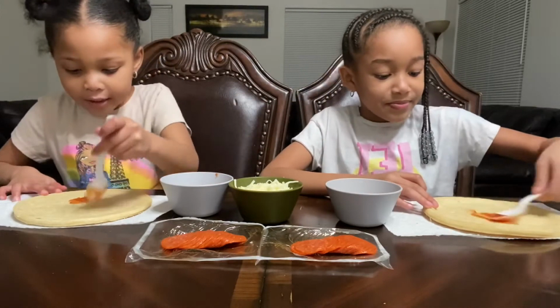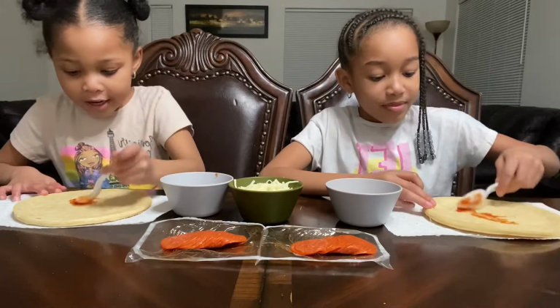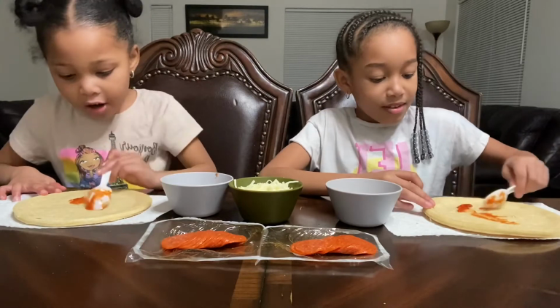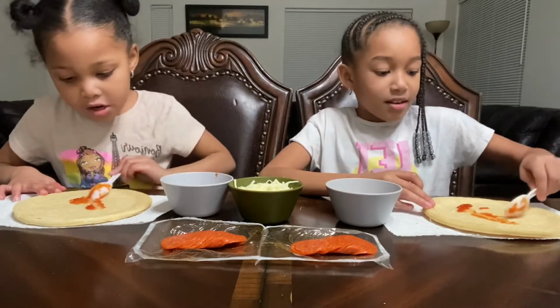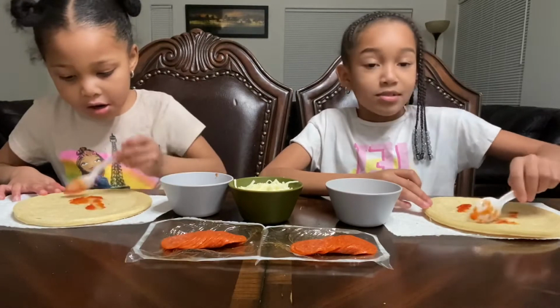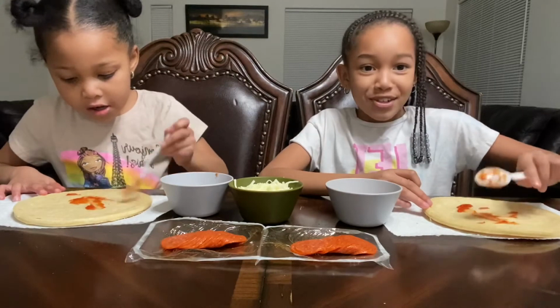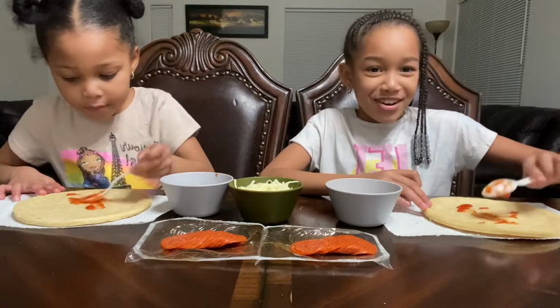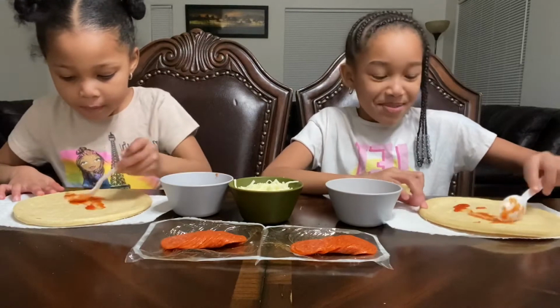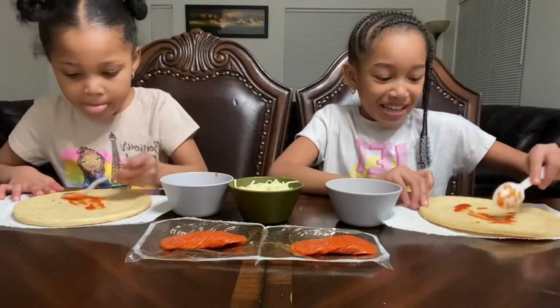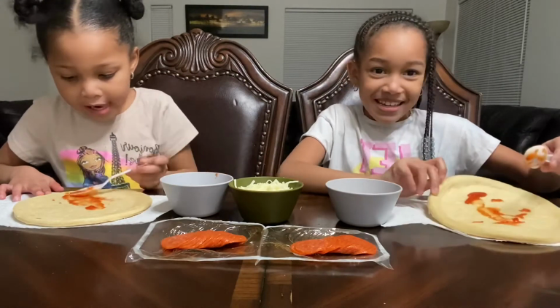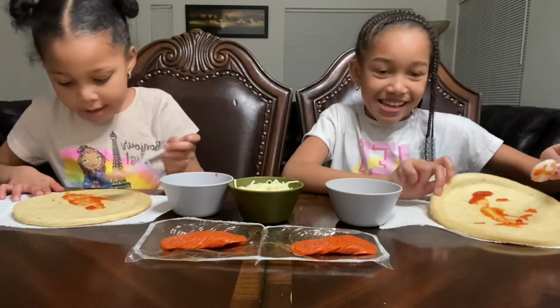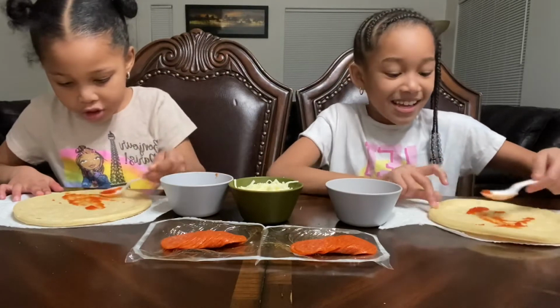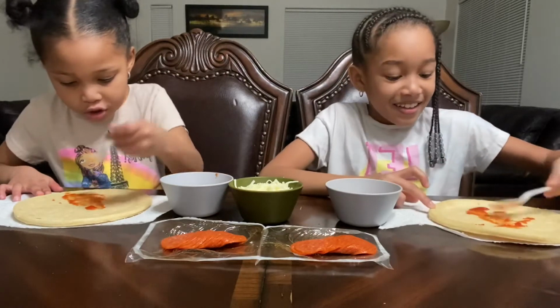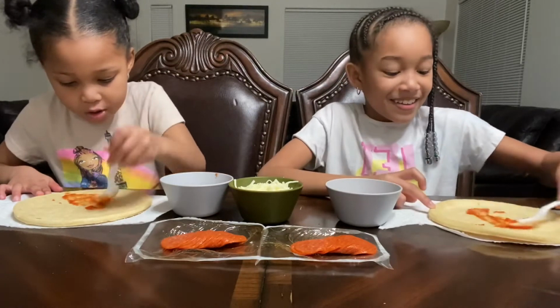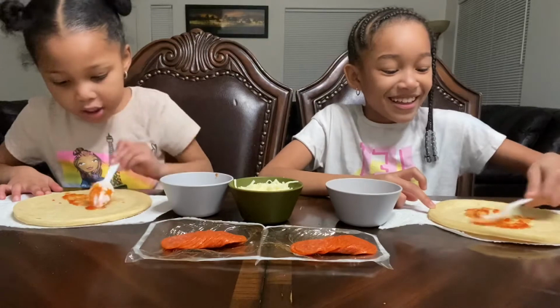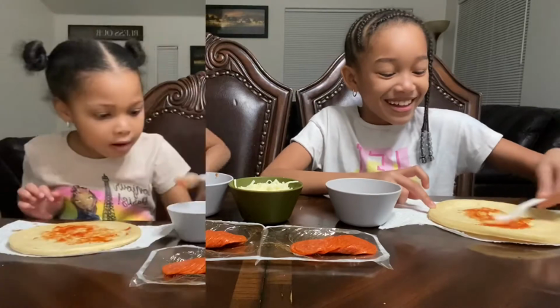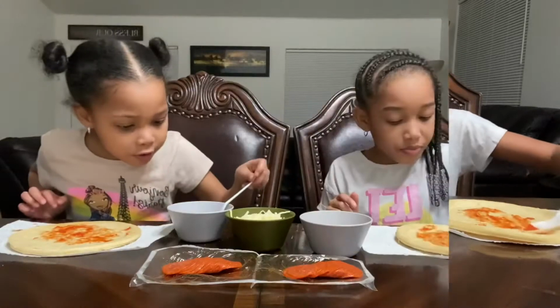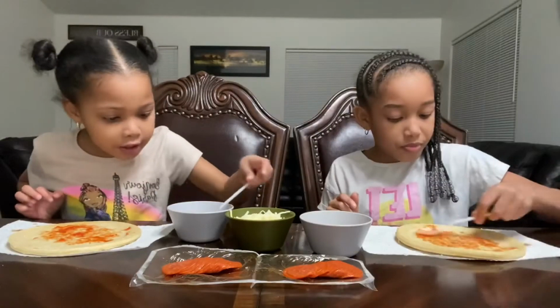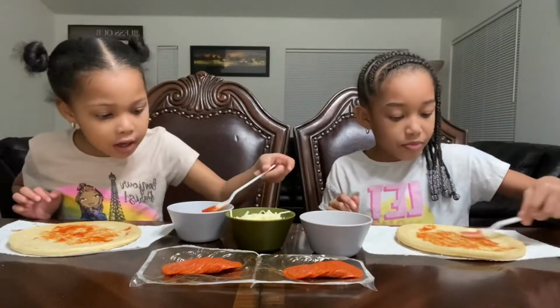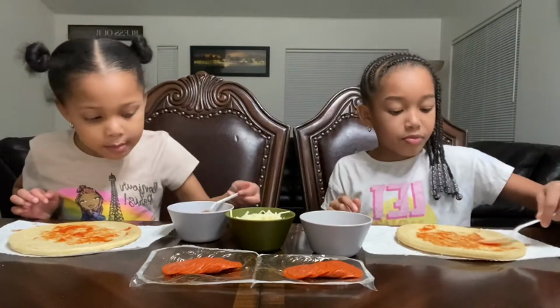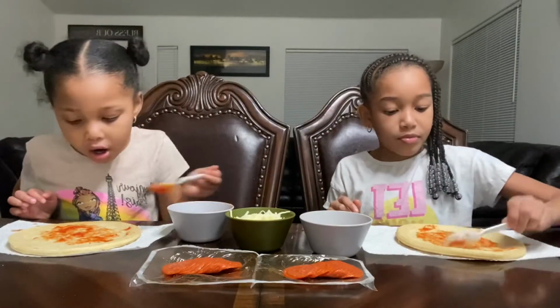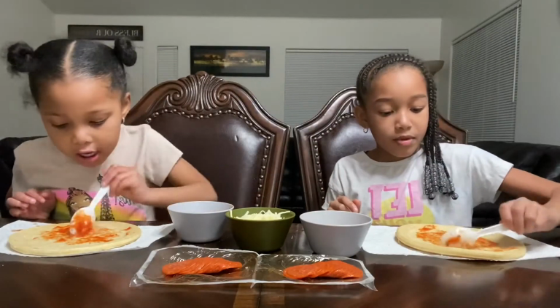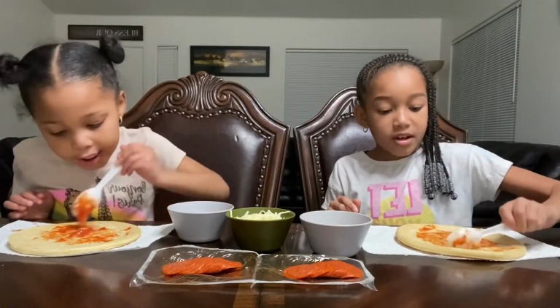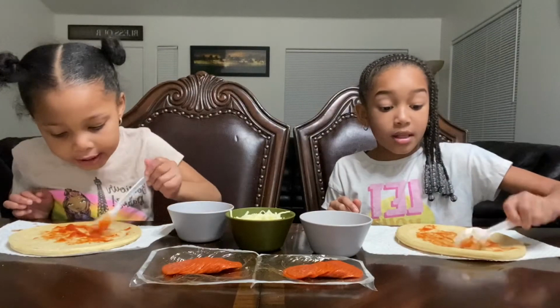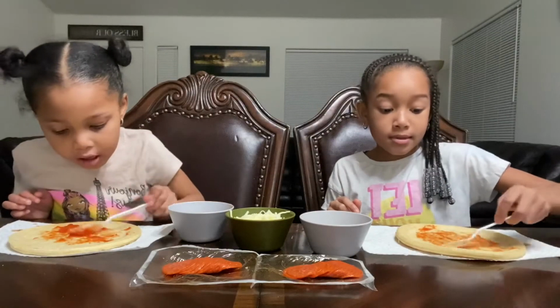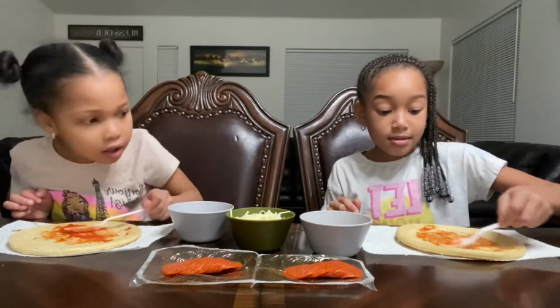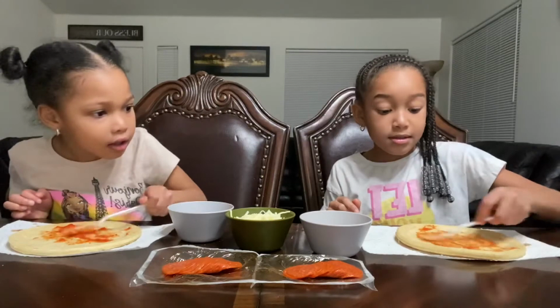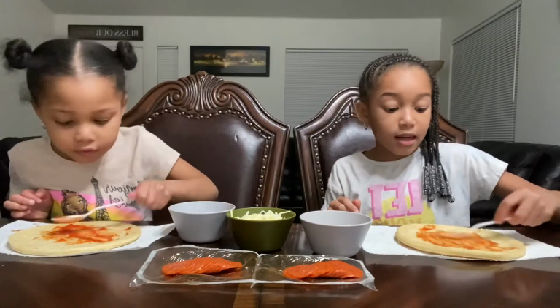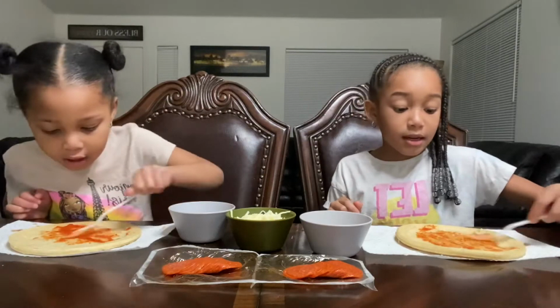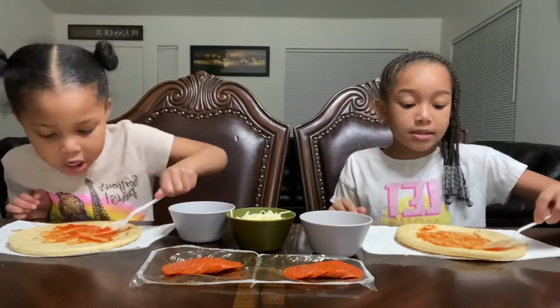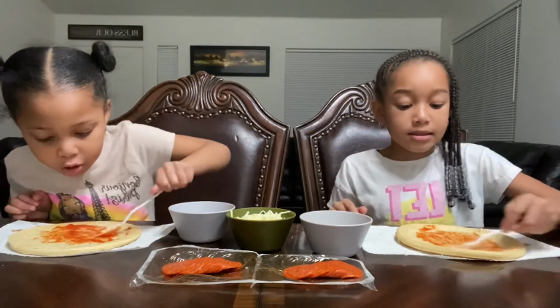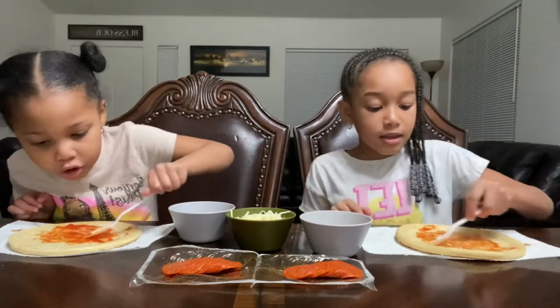I'm gonna spread it on my pizza — I need lots and lots of sauce. You're supposed to stir it first.